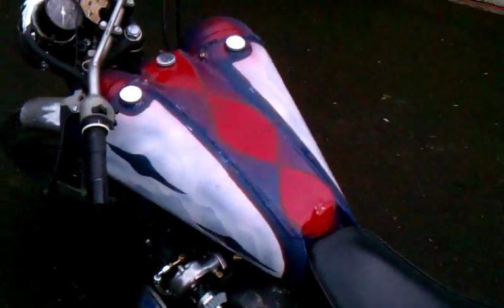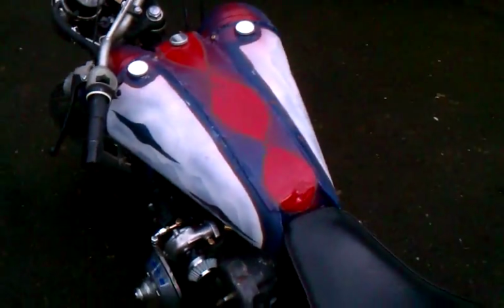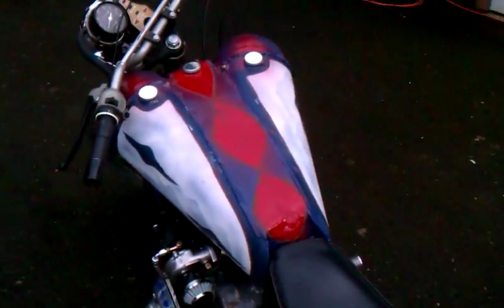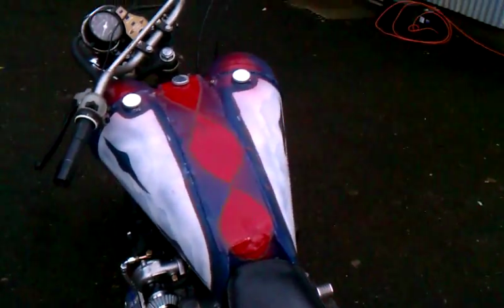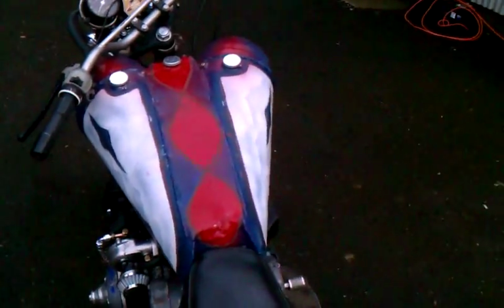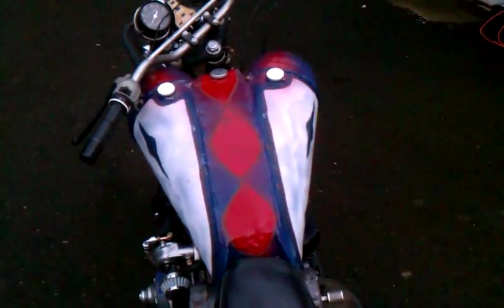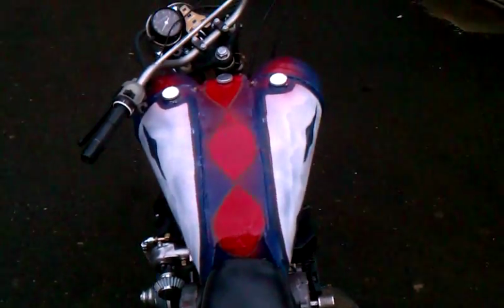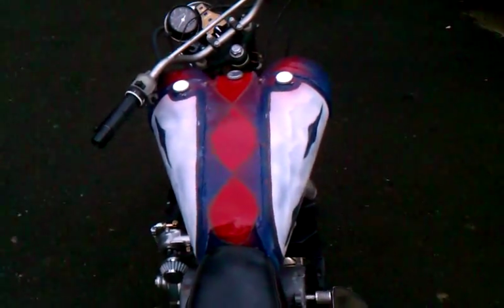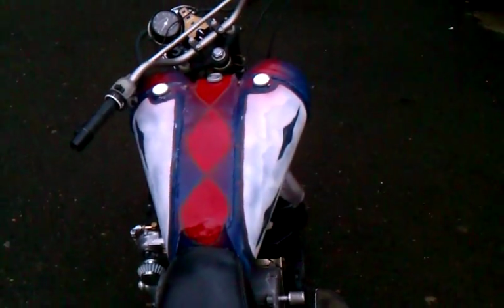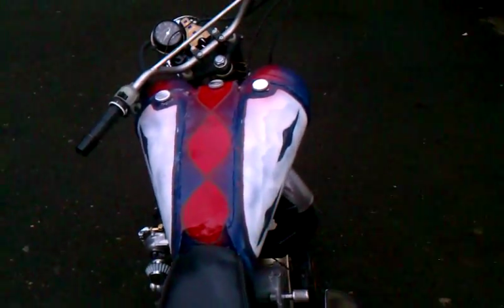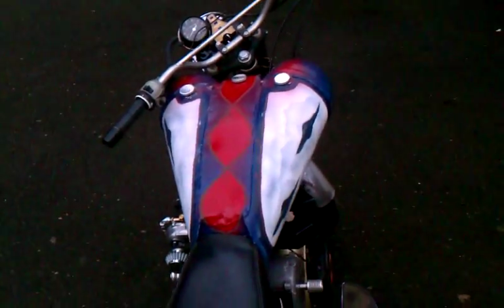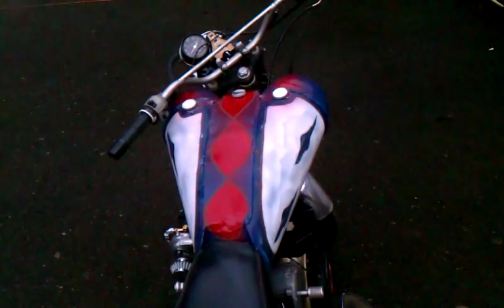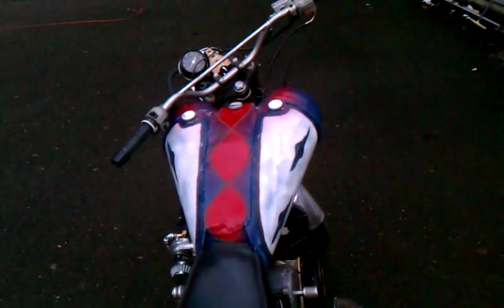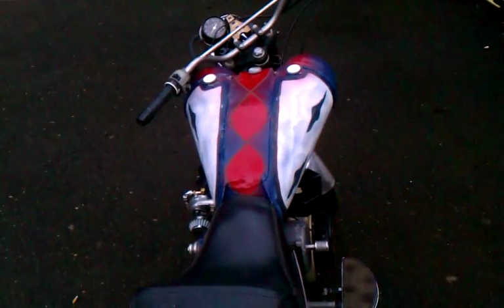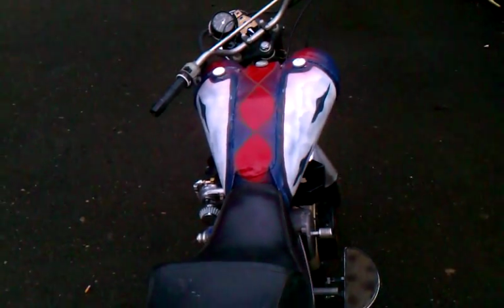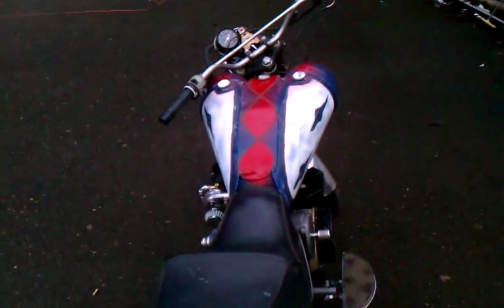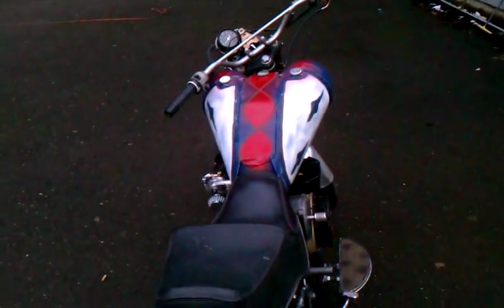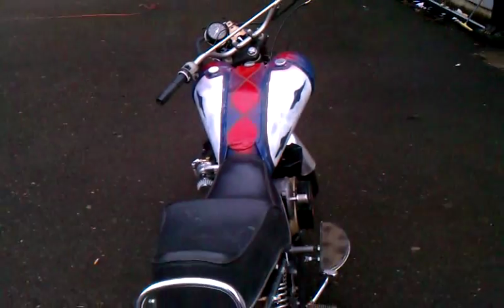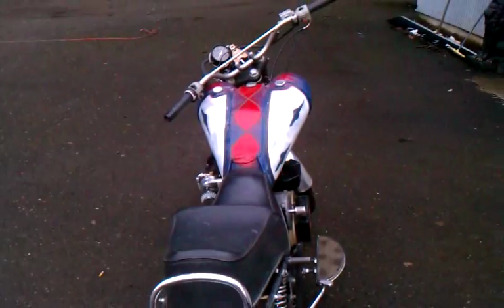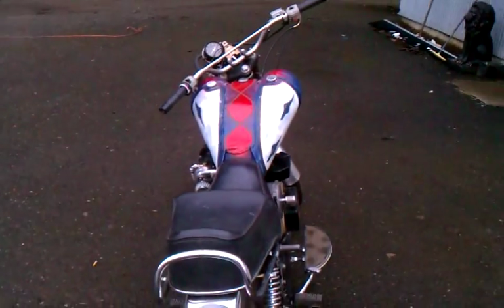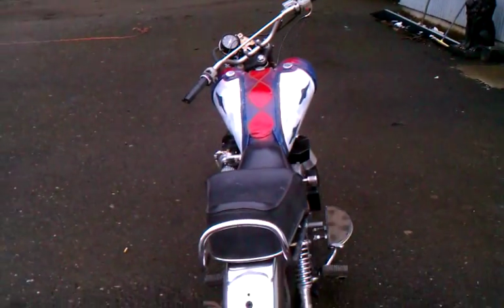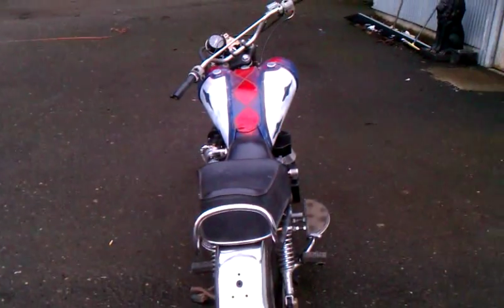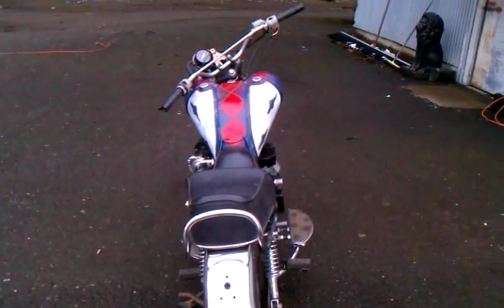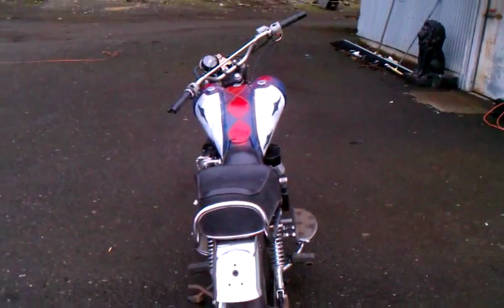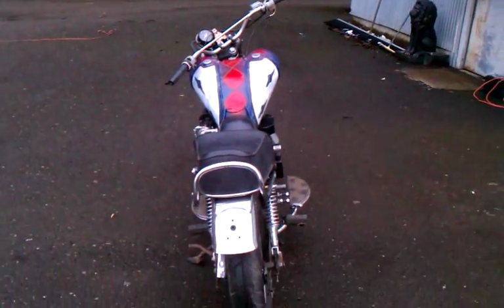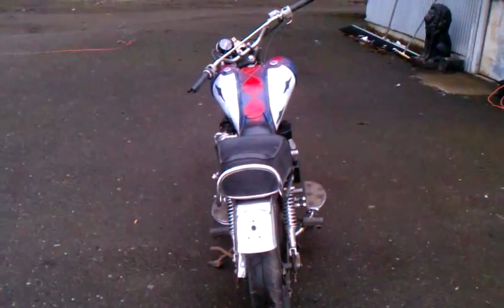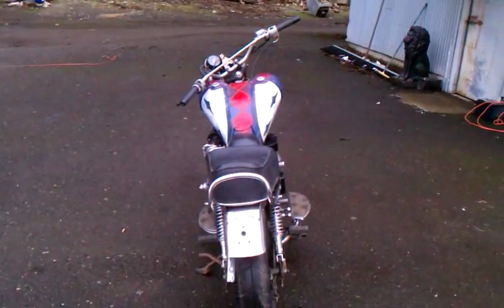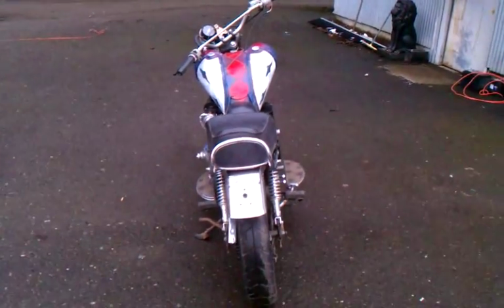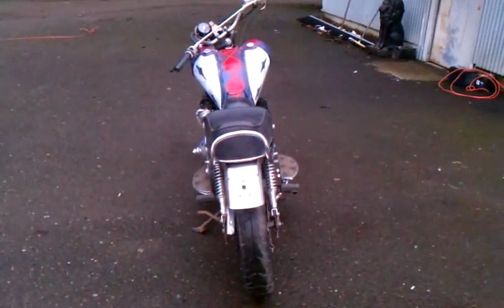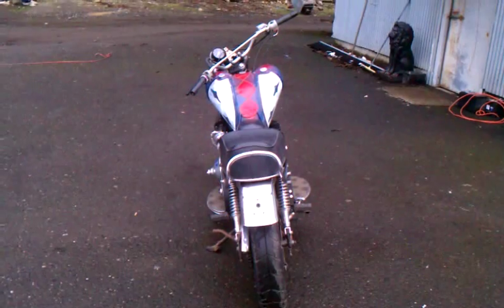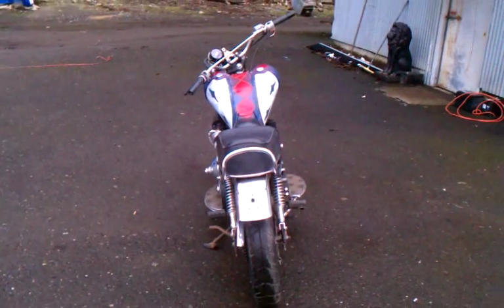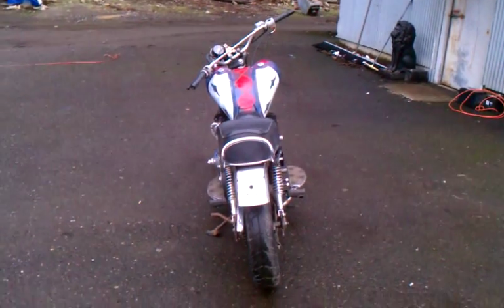Very close to running — just got belt guards and electrical to do.